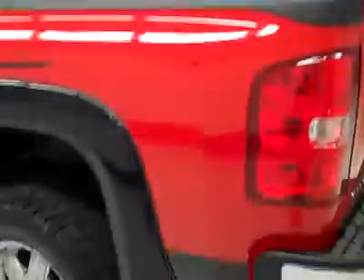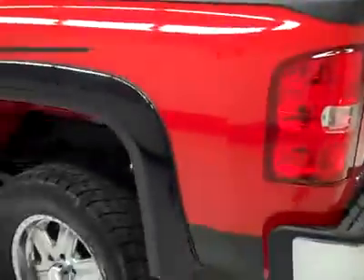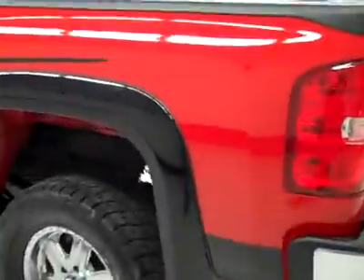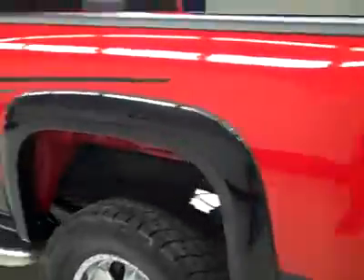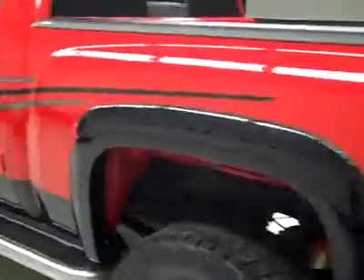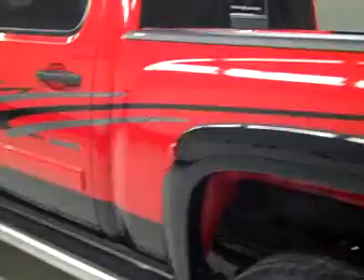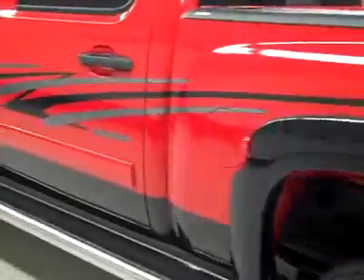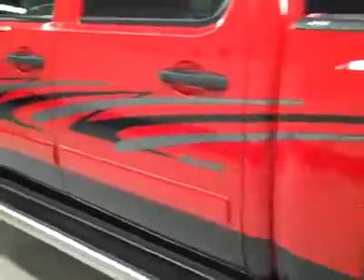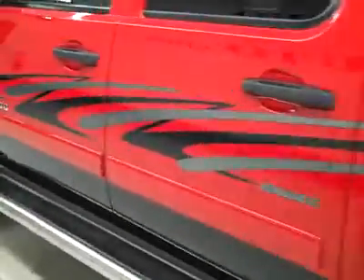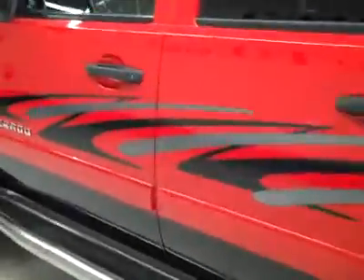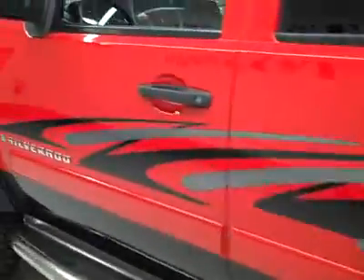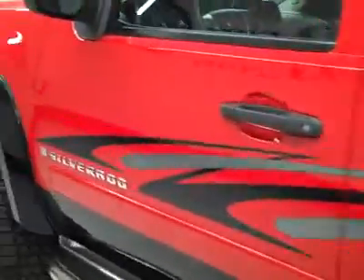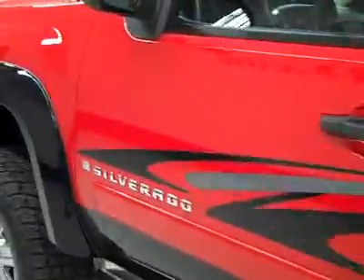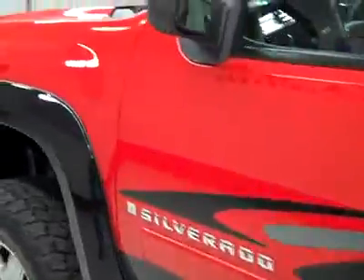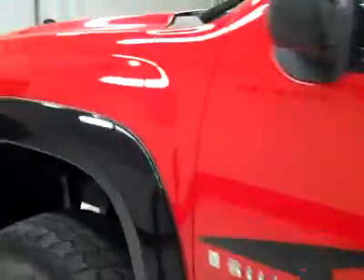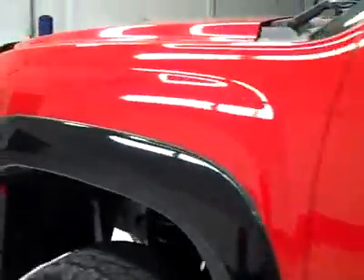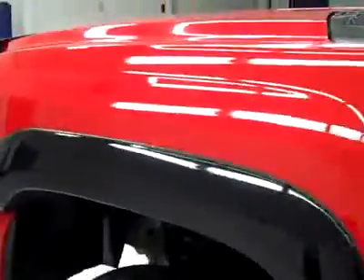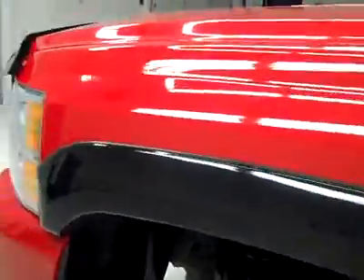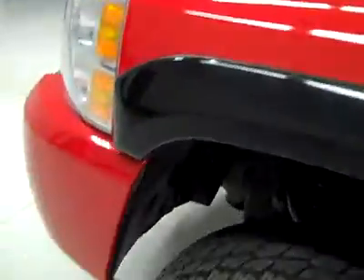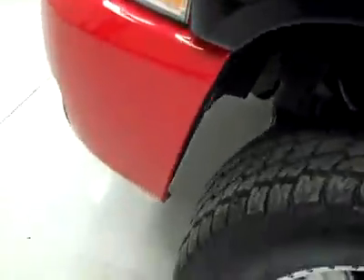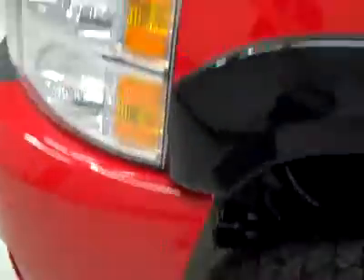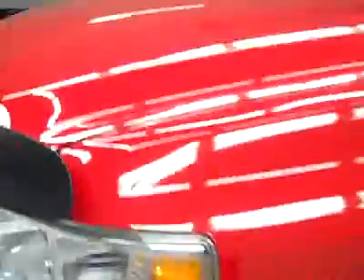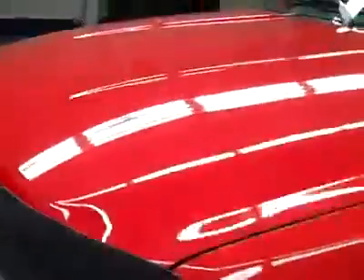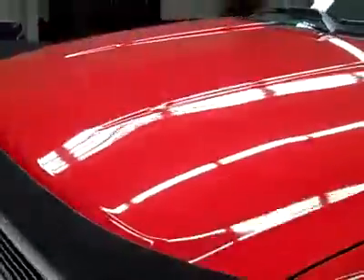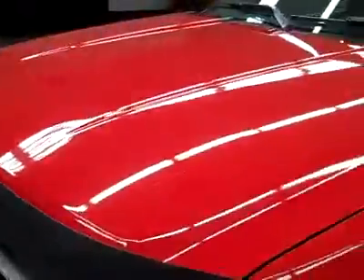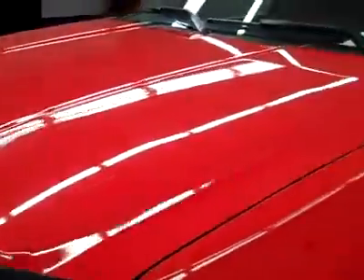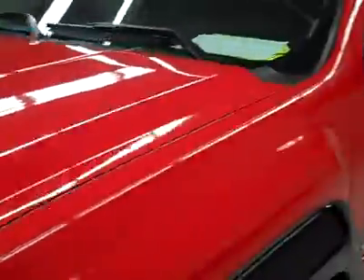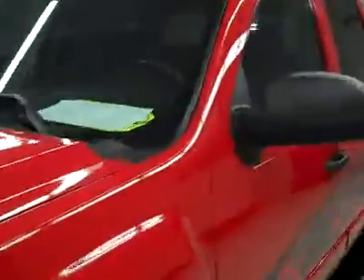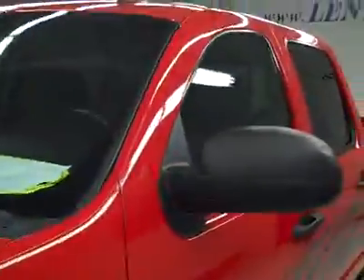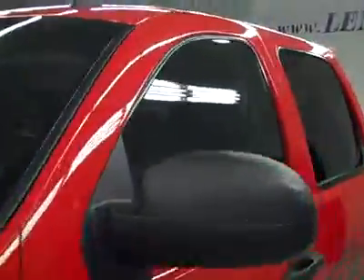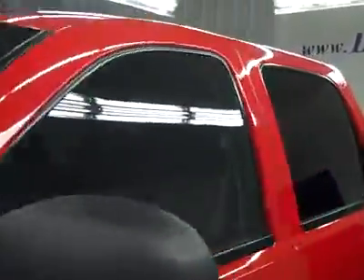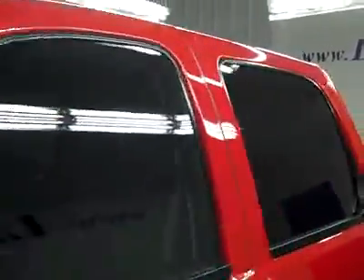Down this side, again, very clean shiny paint — no dents, dings, or scratches here either. The hood is nice and clean too. The body is in excellent shape.